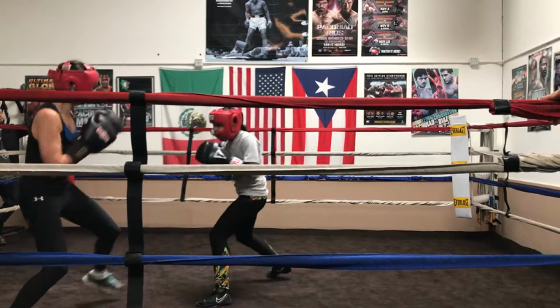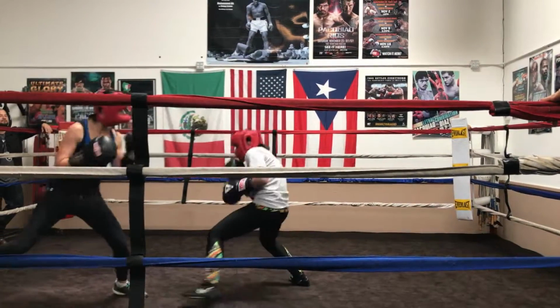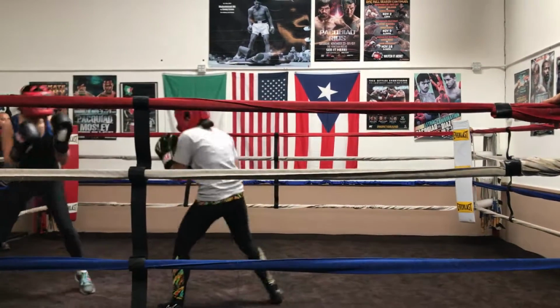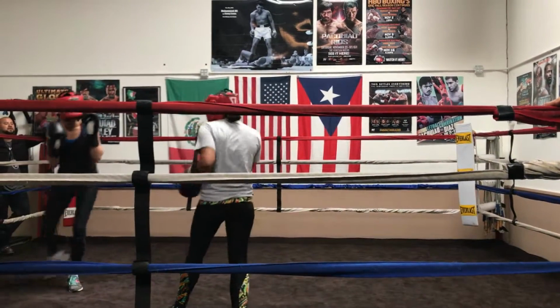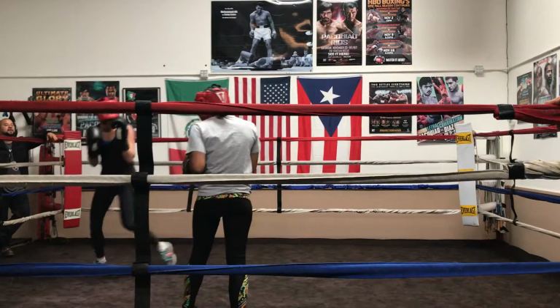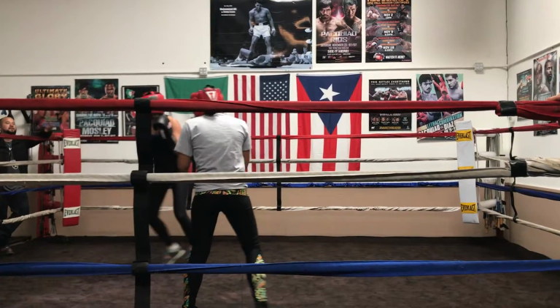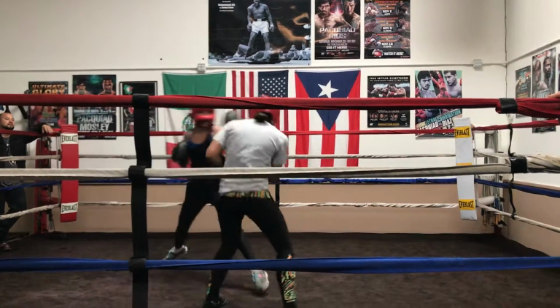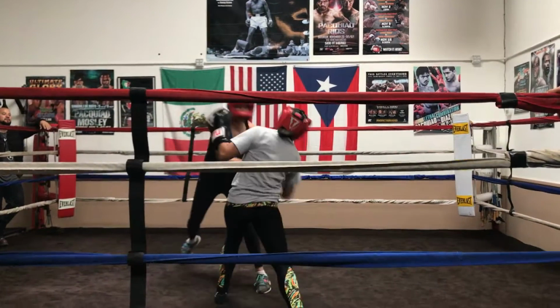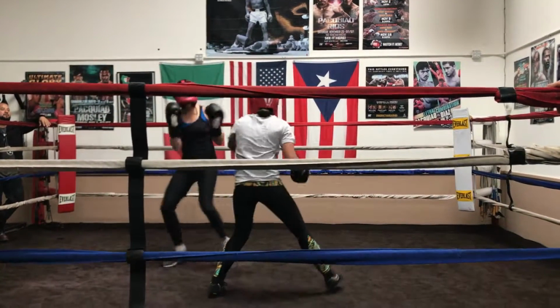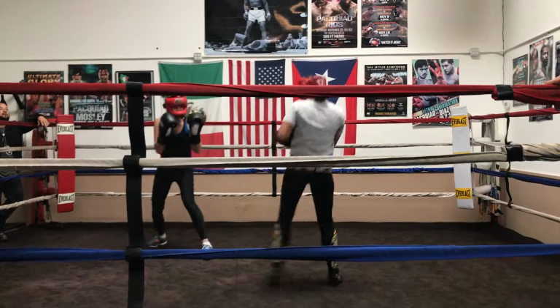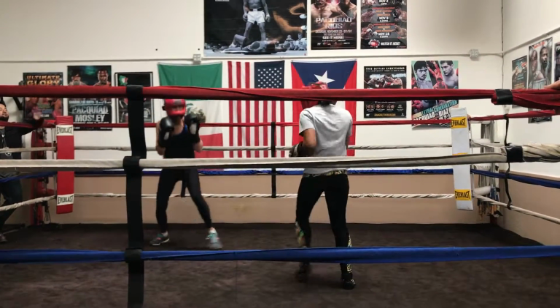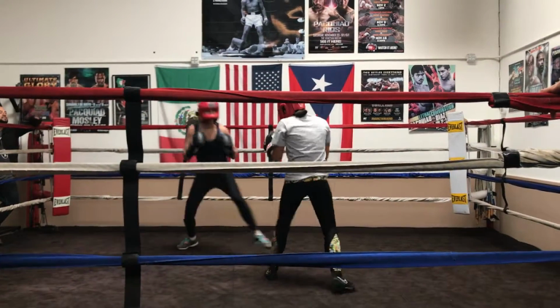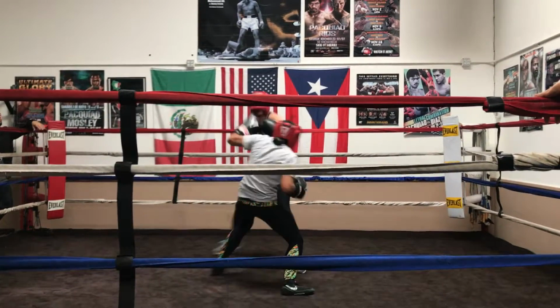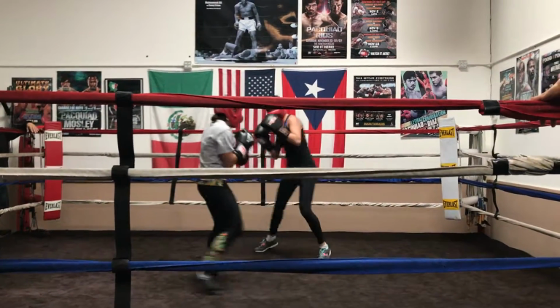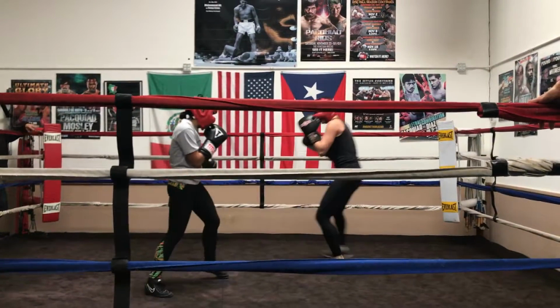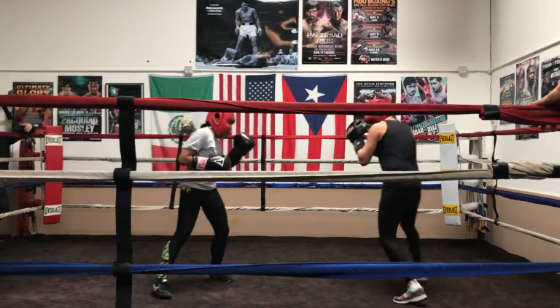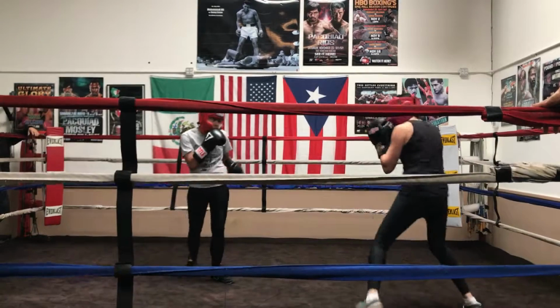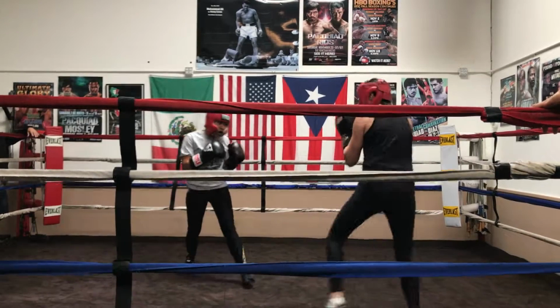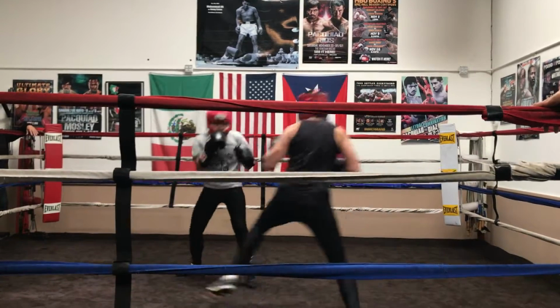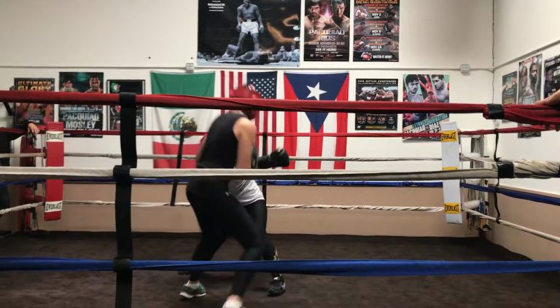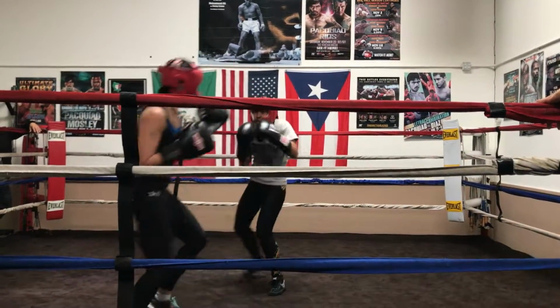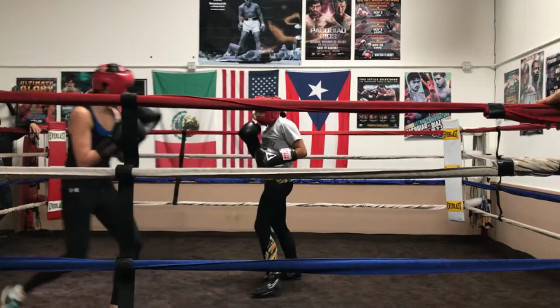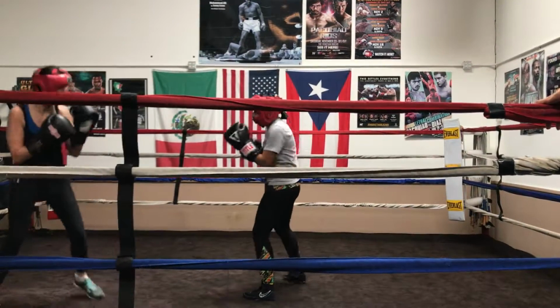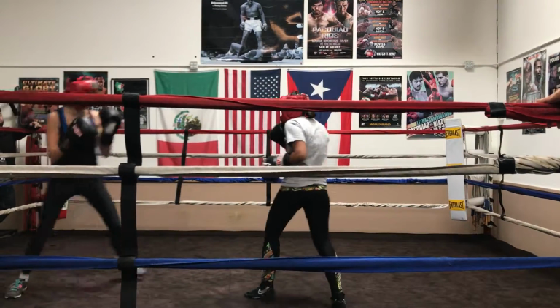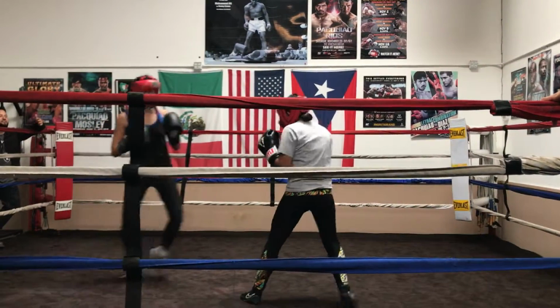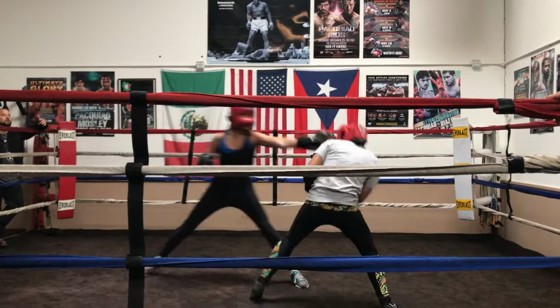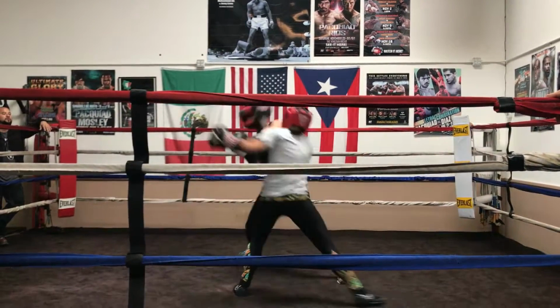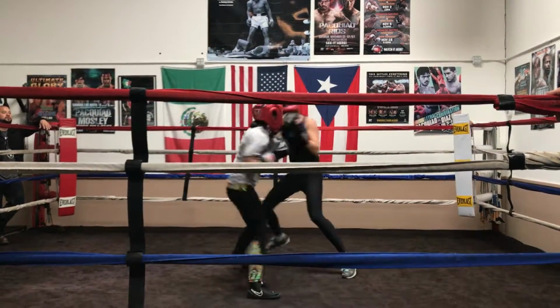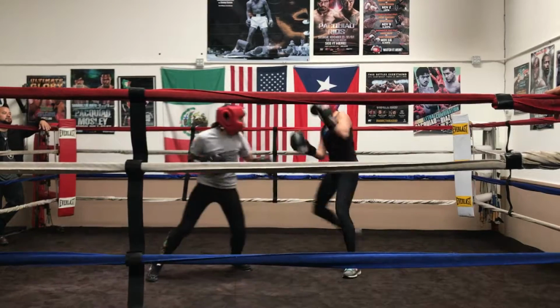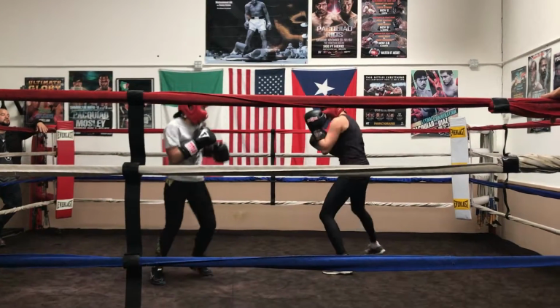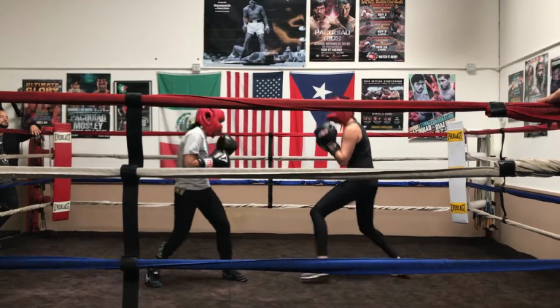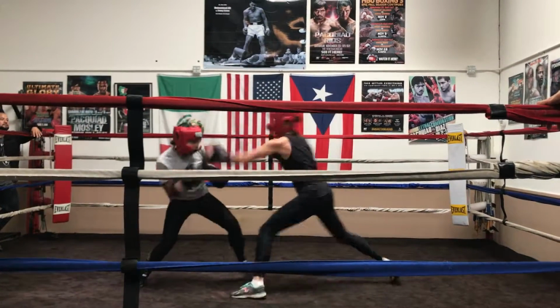There you go. Jab, jab. Two or three jabs. Jab. There you go. Jab, jab, jab. There you go. Pop, pop, pop. So a combination is going to be: pop, pop, pop.